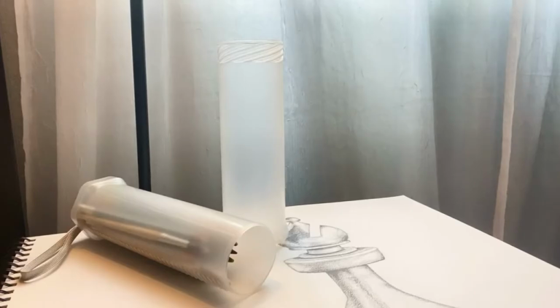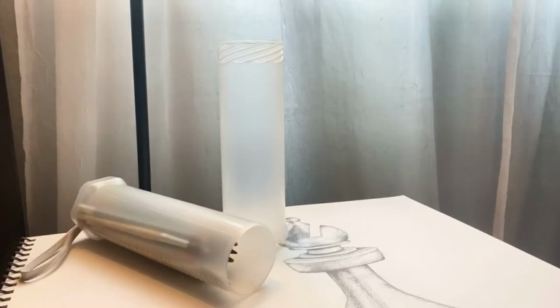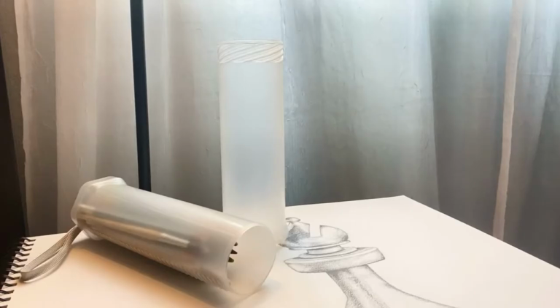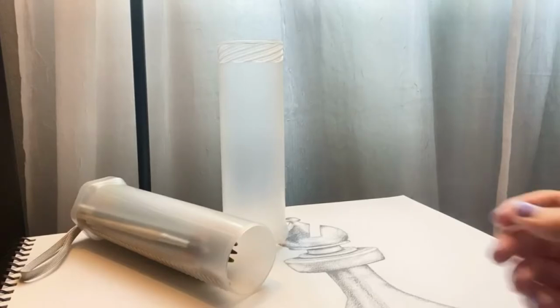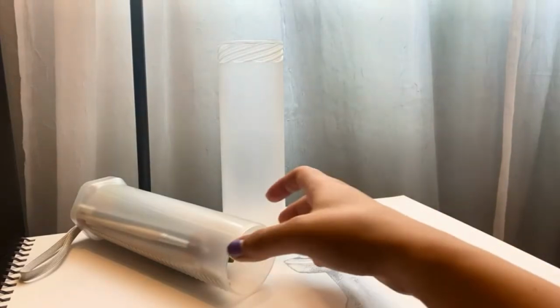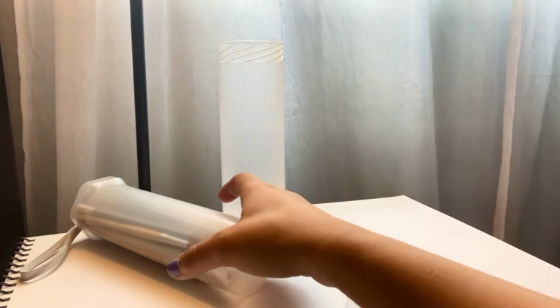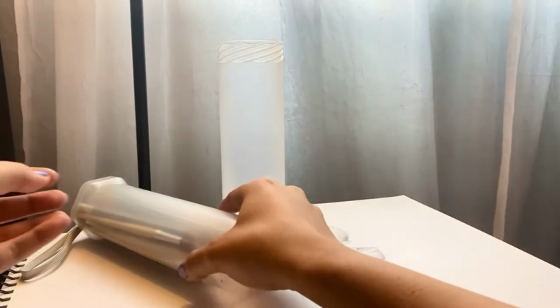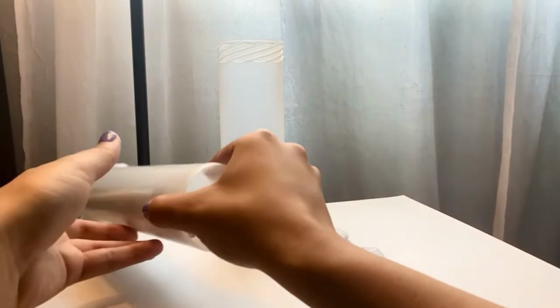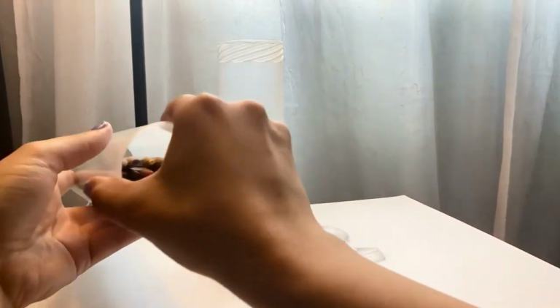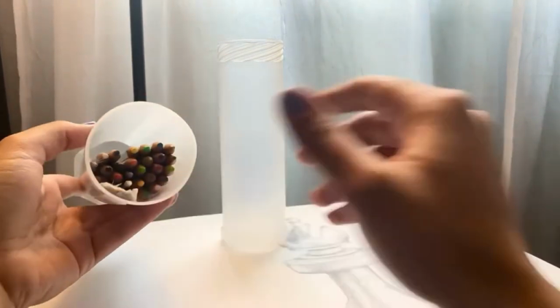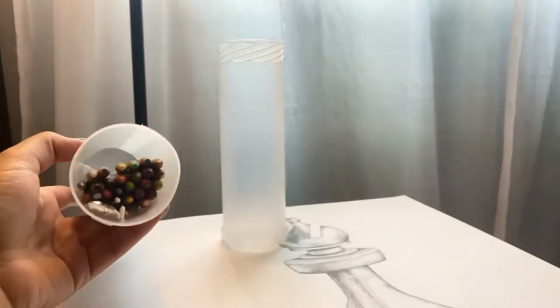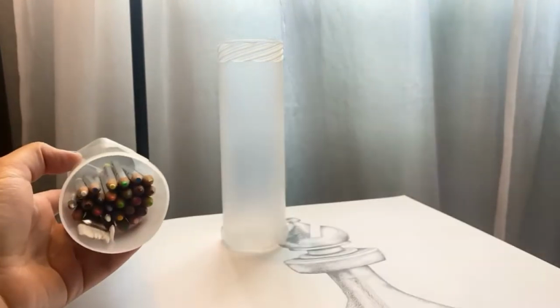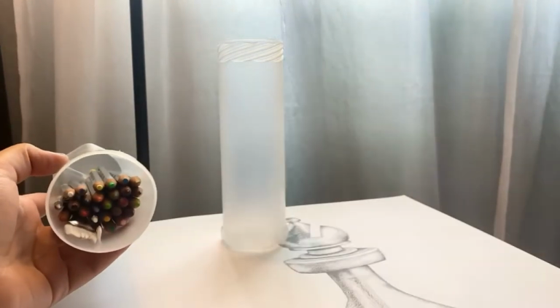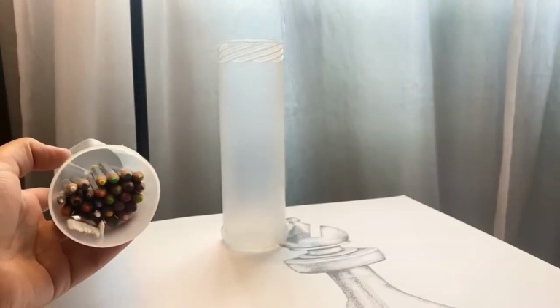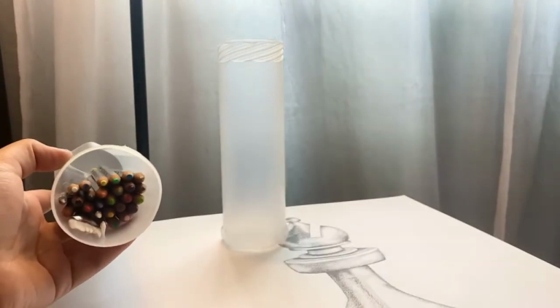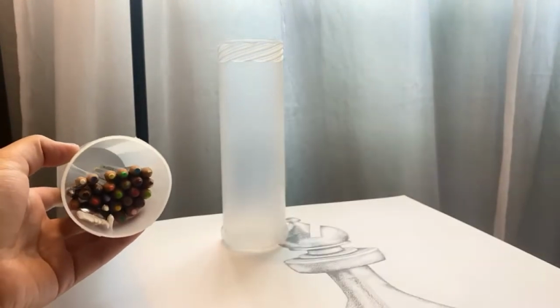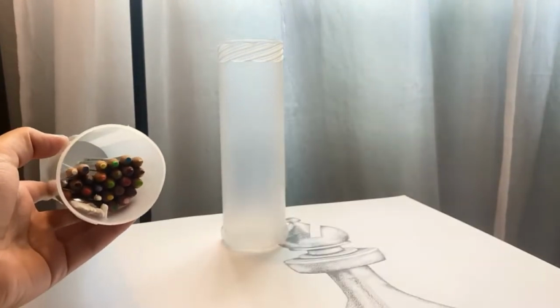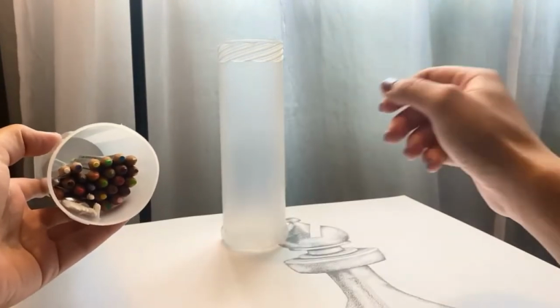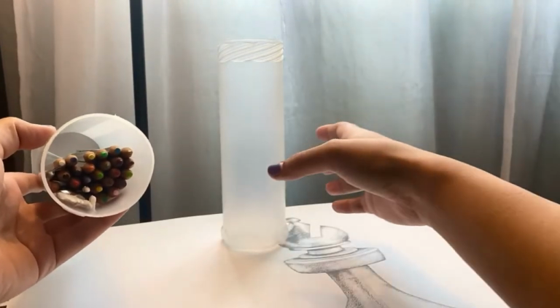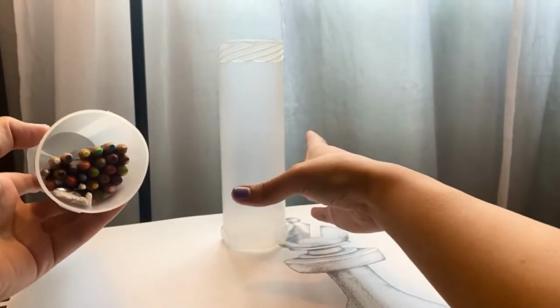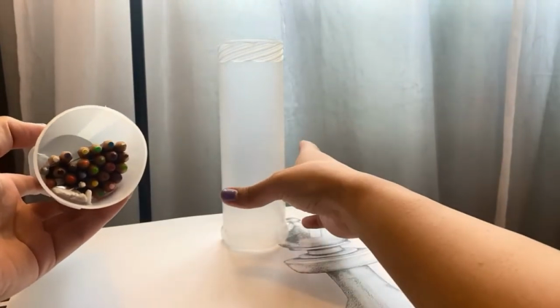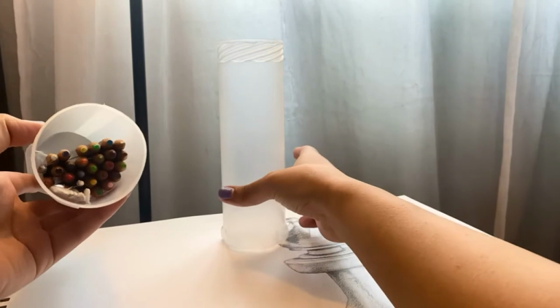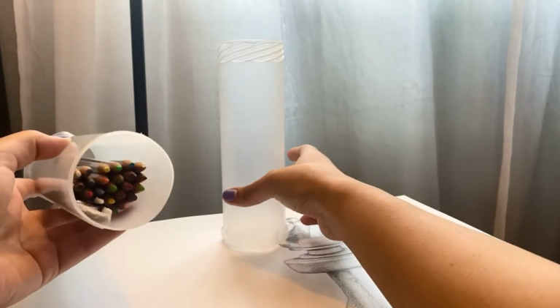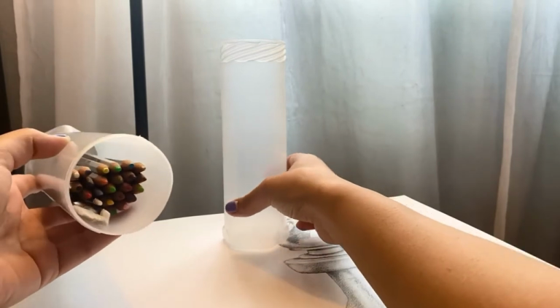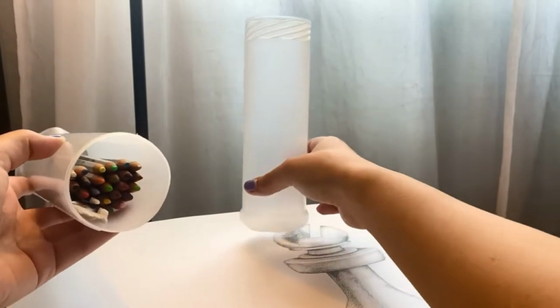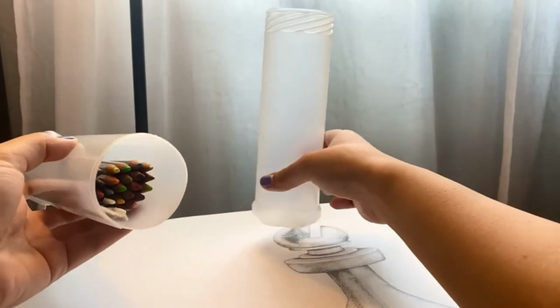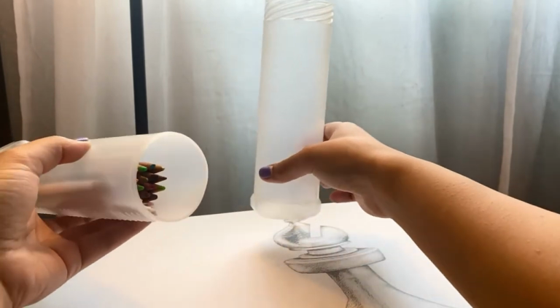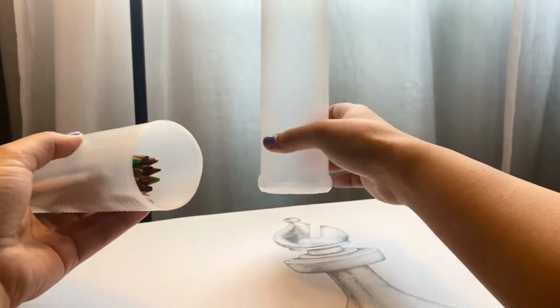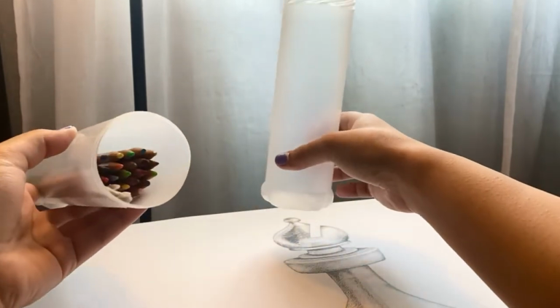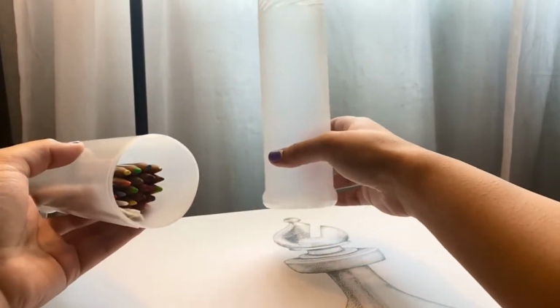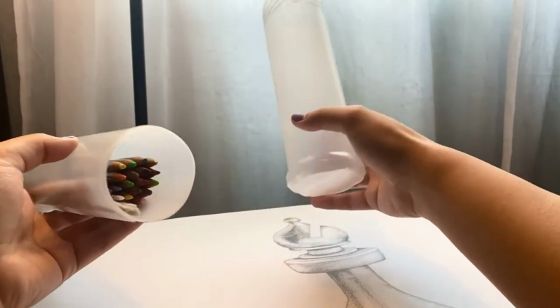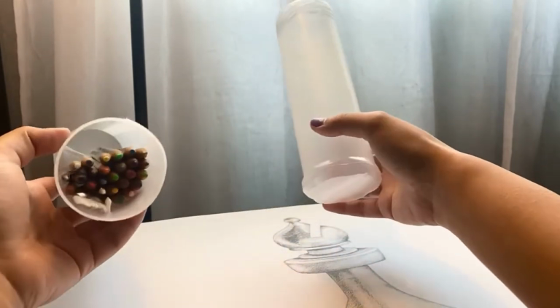Hi guys! I'm here with this new cool little plastic cylinder storage container. I use it for my brushes, art supplies, blades — you name it, it's there.